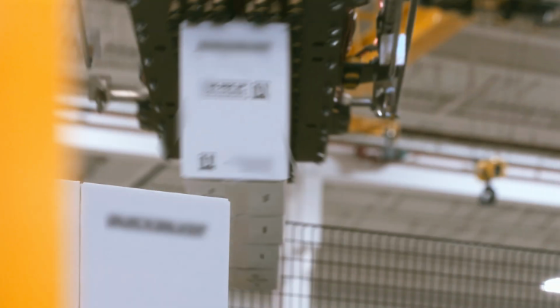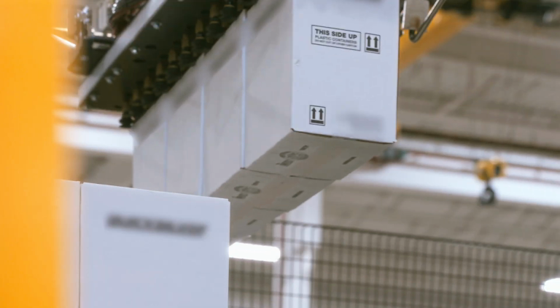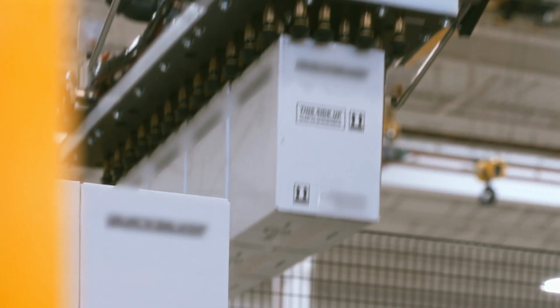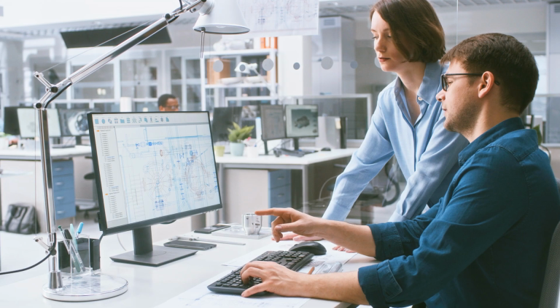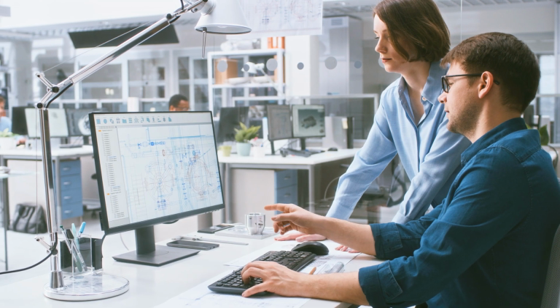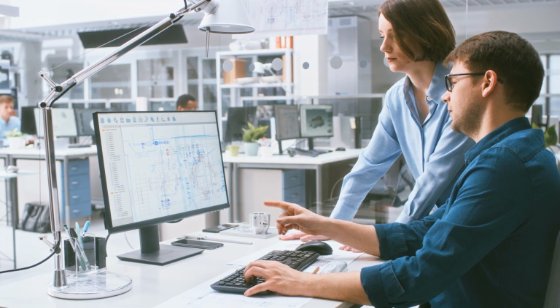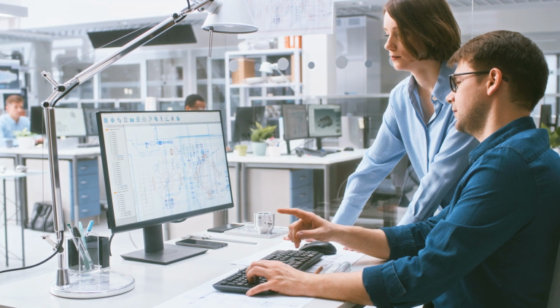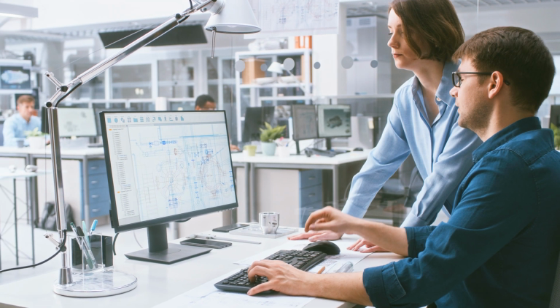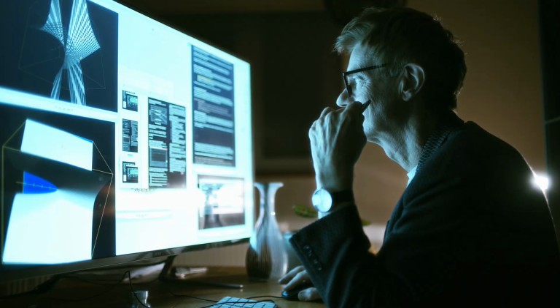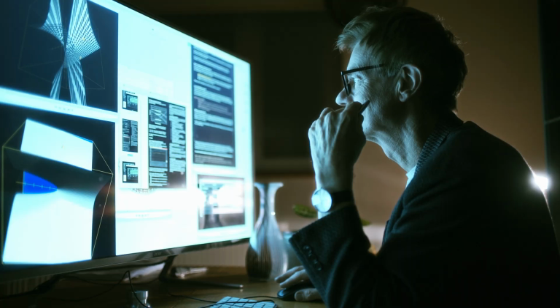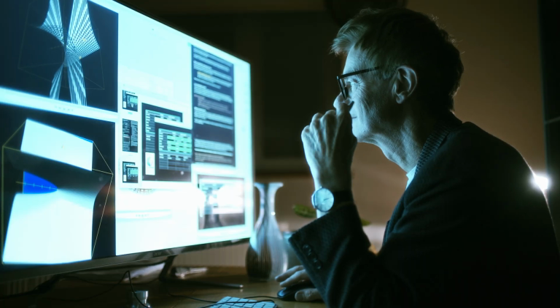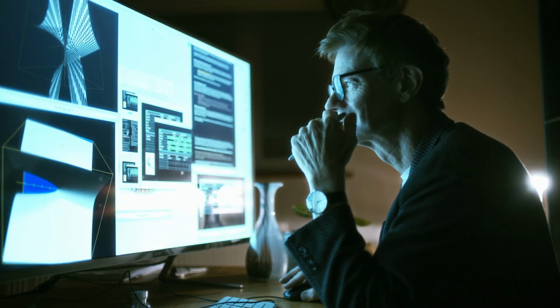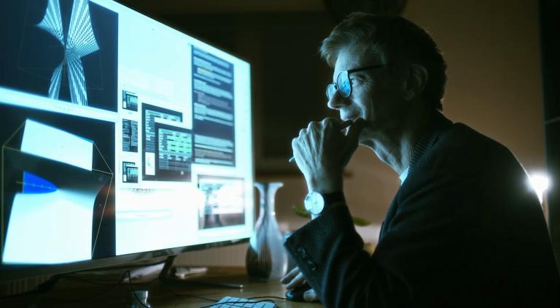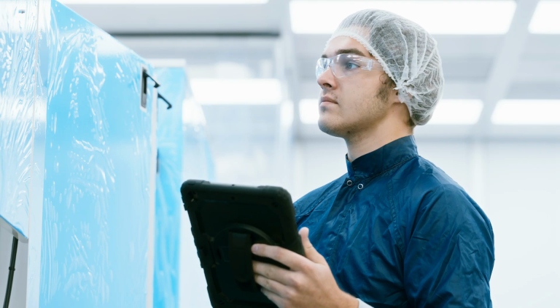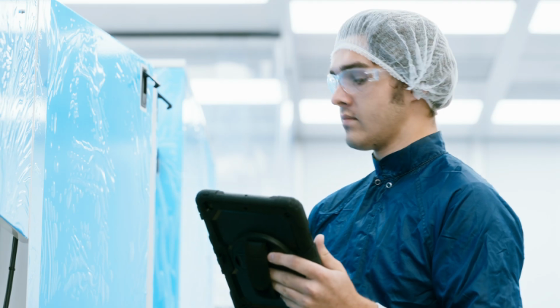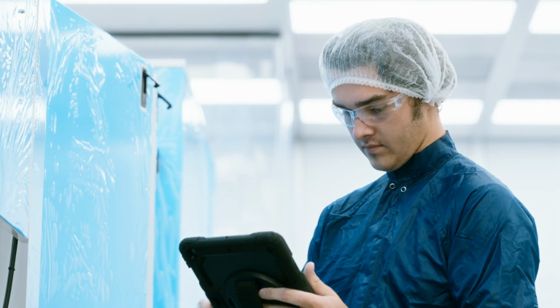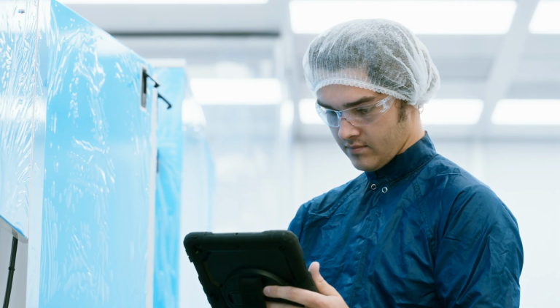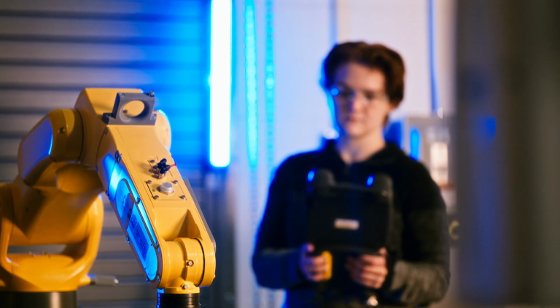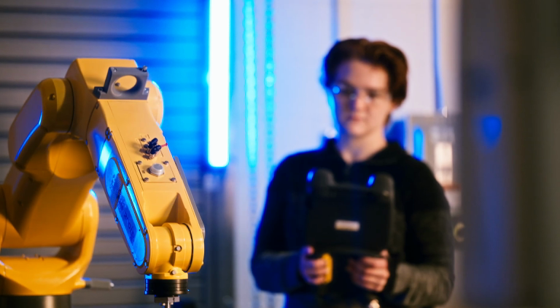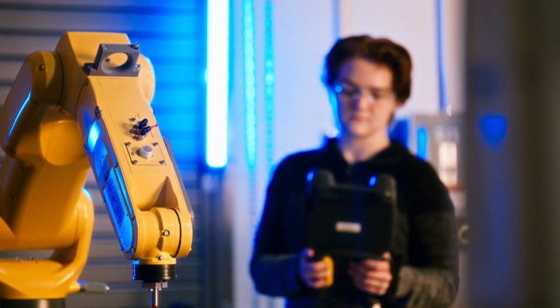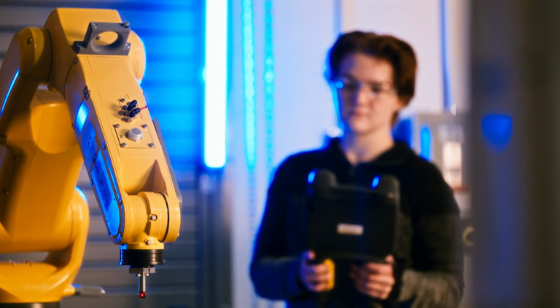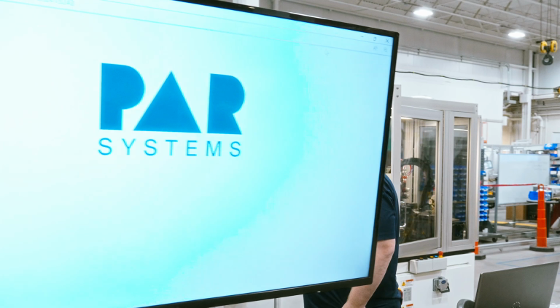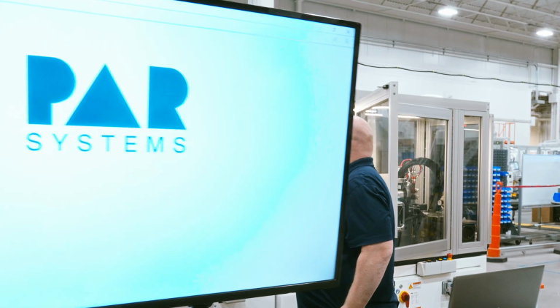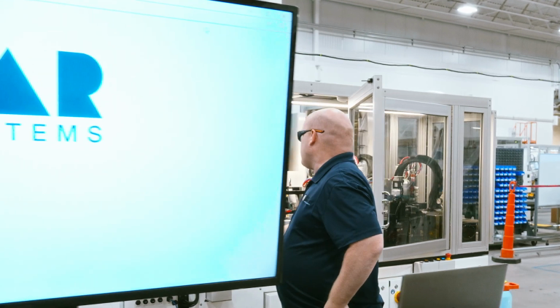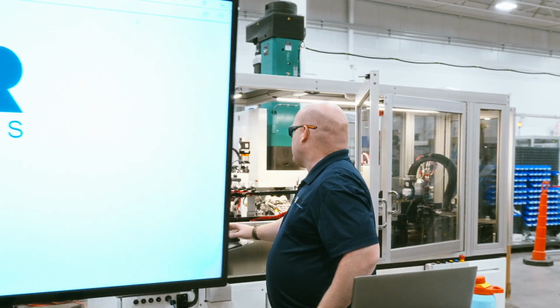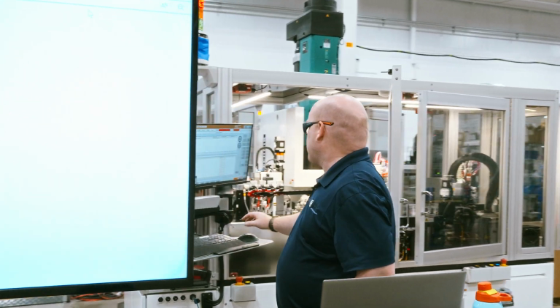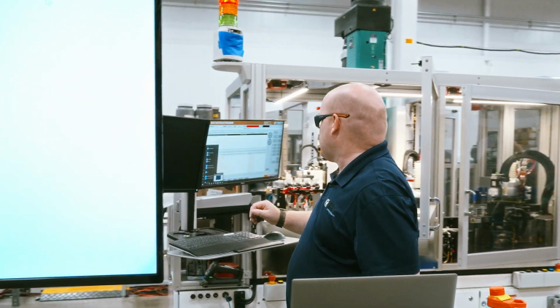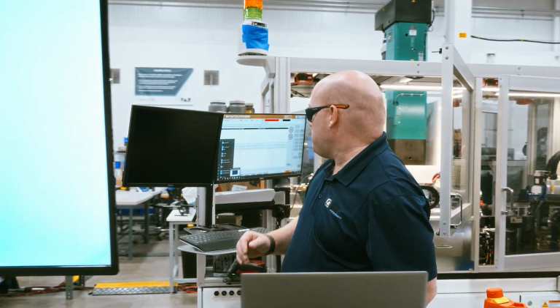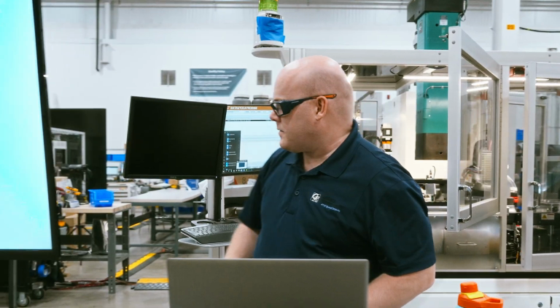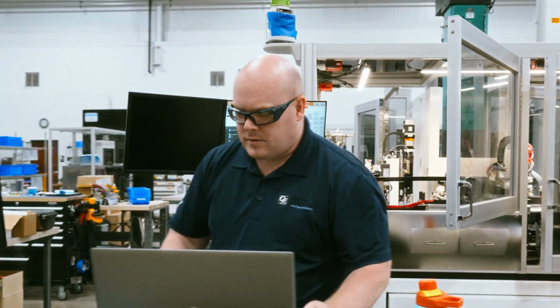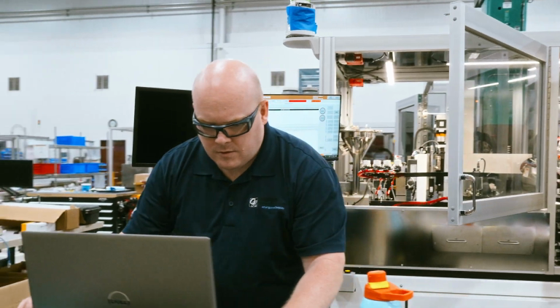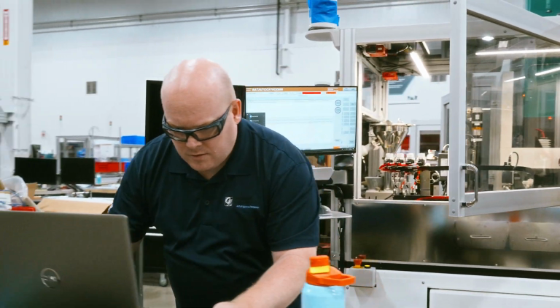PAR has decades of success partnering with some of the most innovative and demanding organizations around the world. Our relationship has a beginning but no ending. PAR is integral to the long-term support and success of your operations.